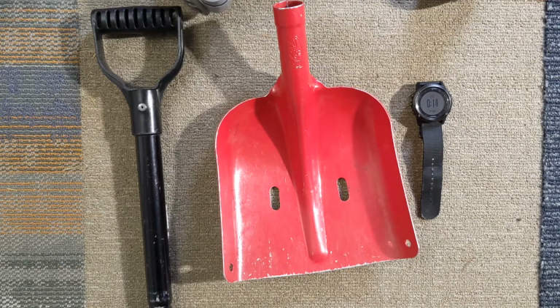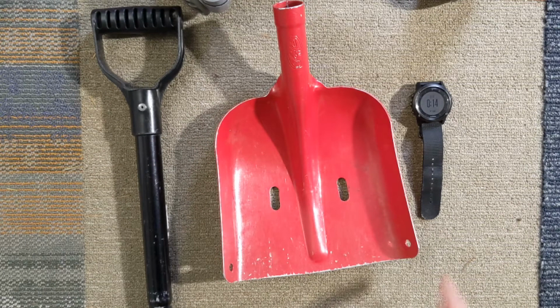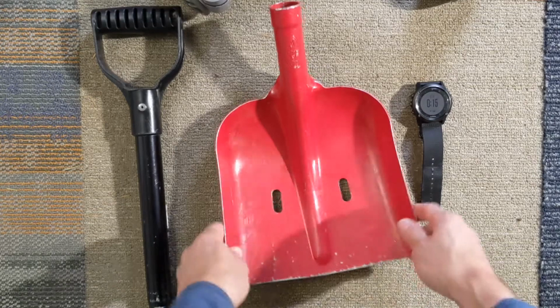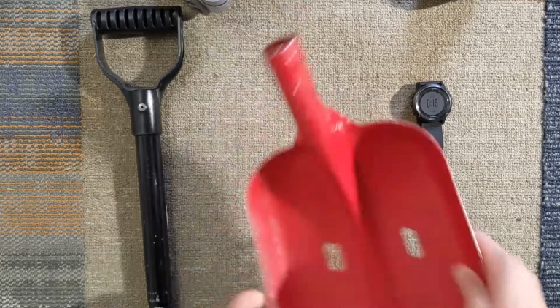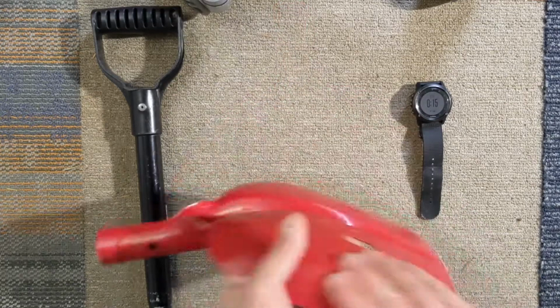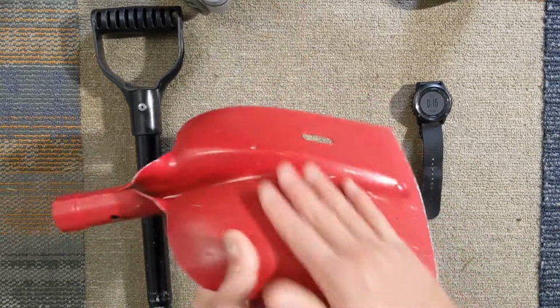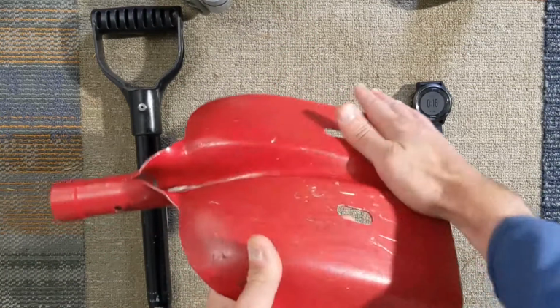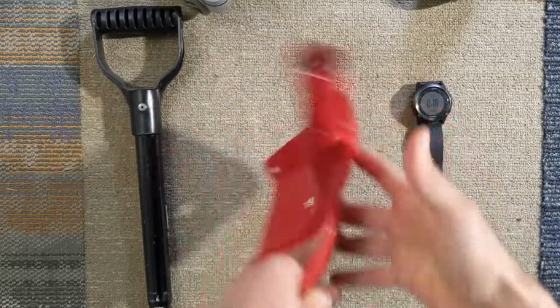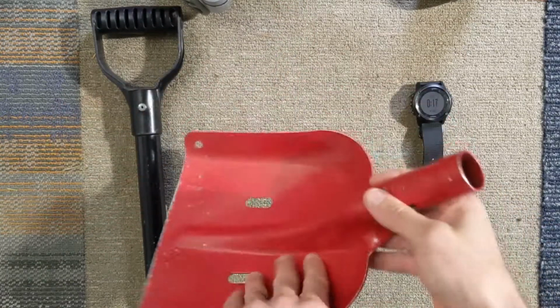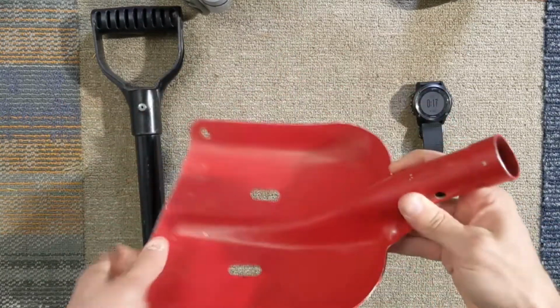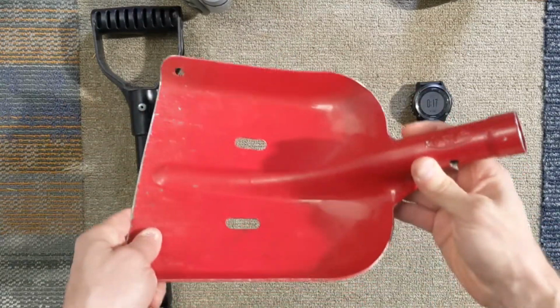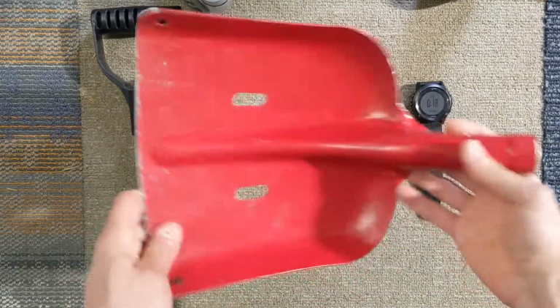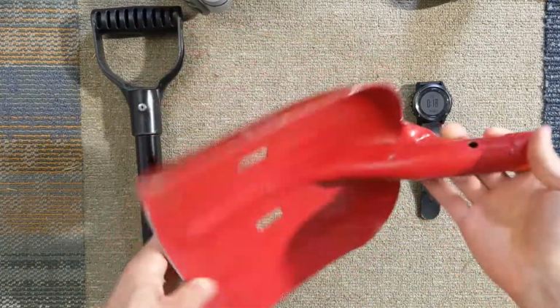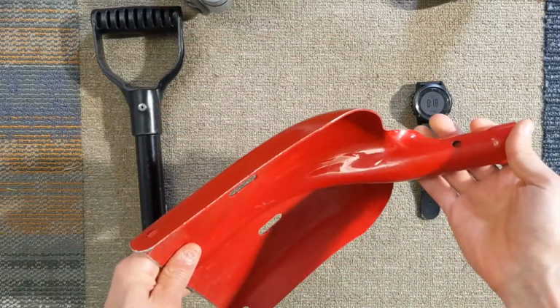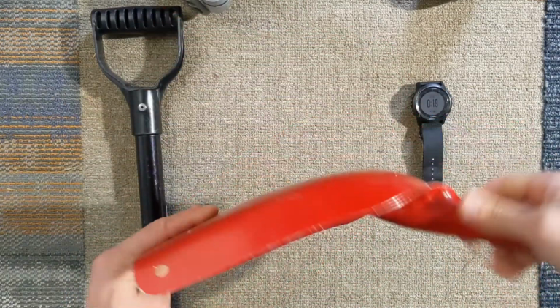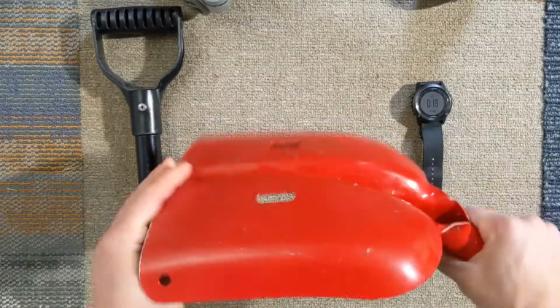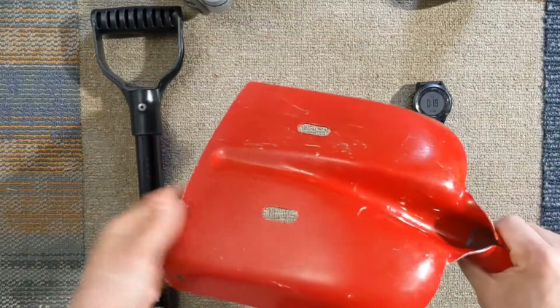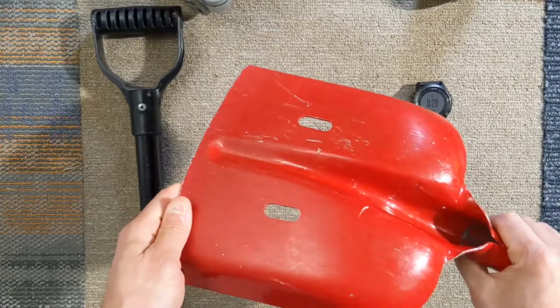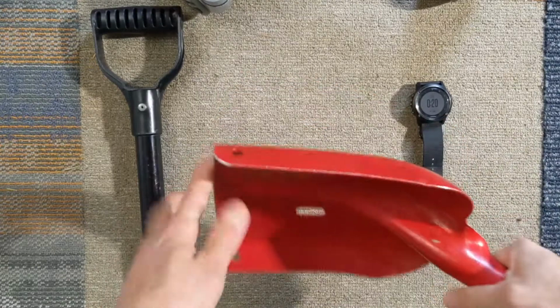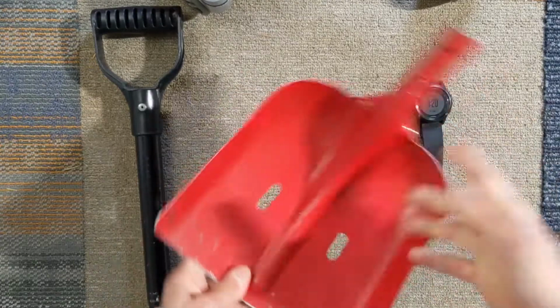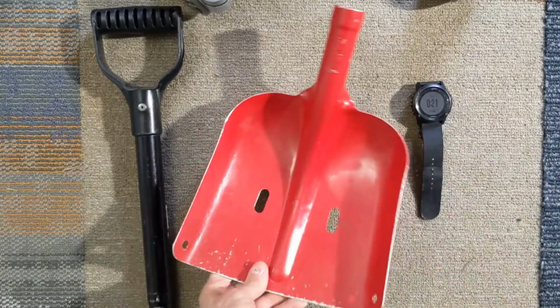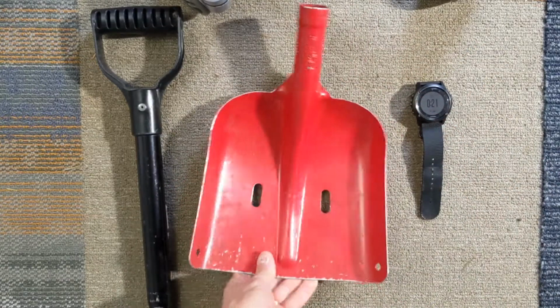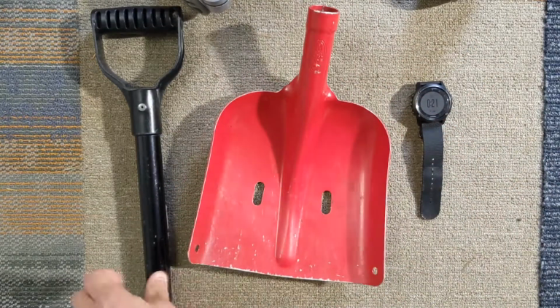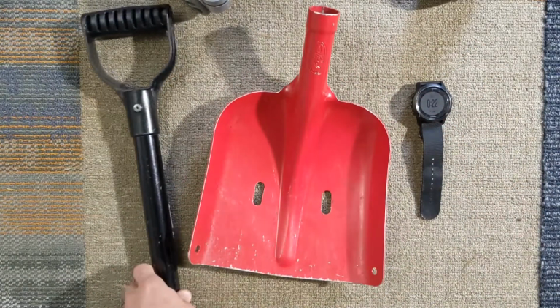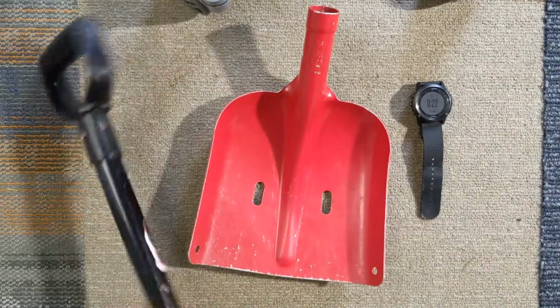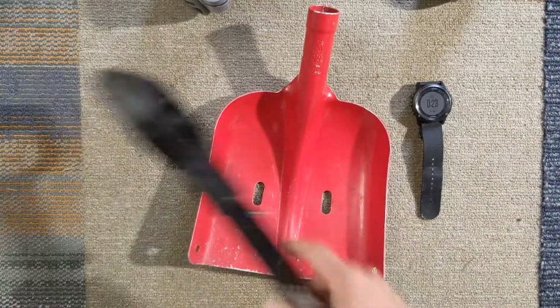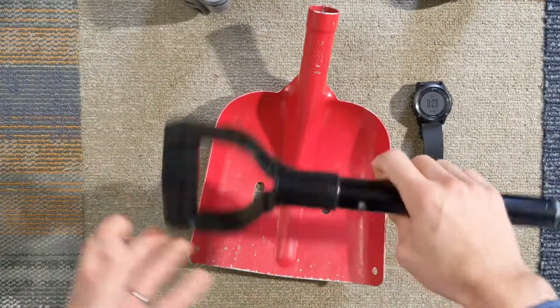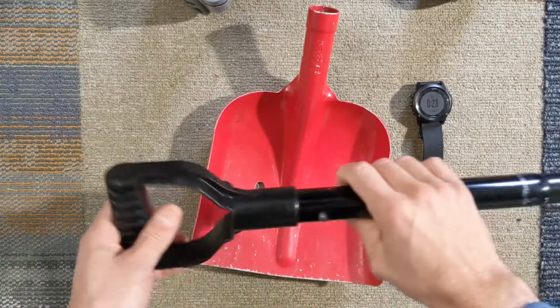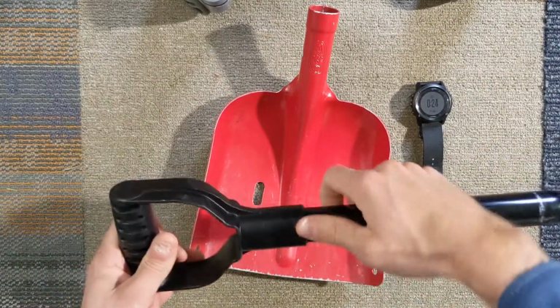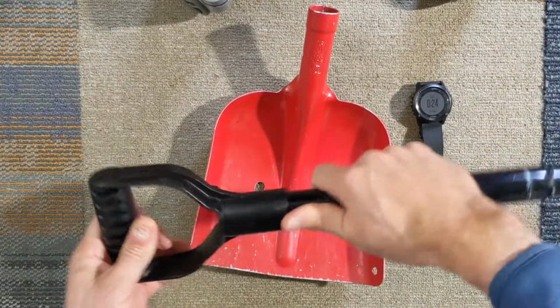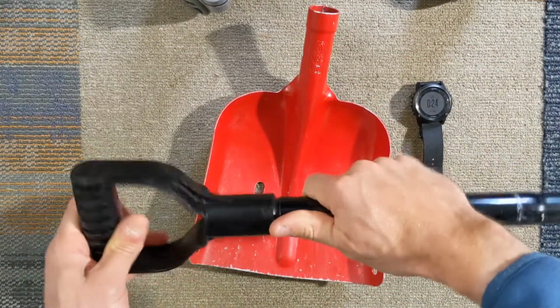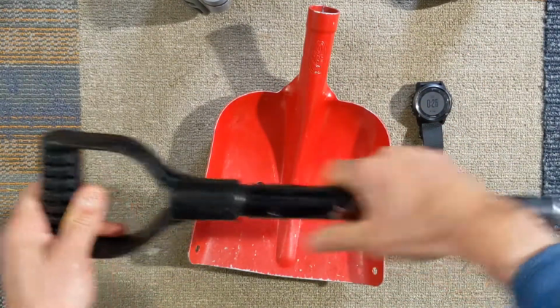This is a really good one. It has a smooth, flat back. It's very strong and holds up well. This one has many years of service, so it's actually close to the end of its service life.